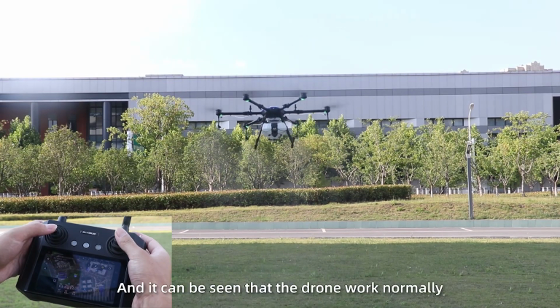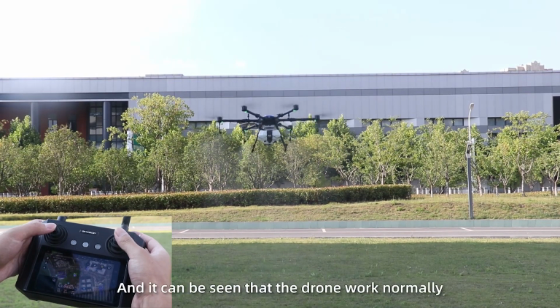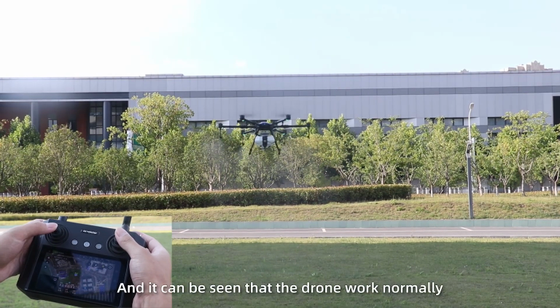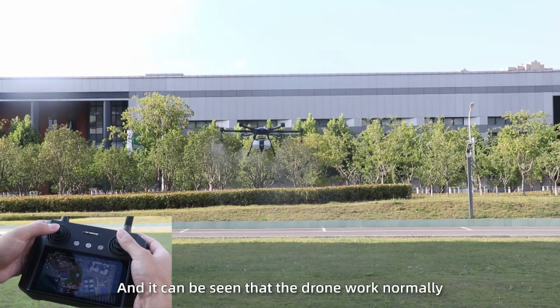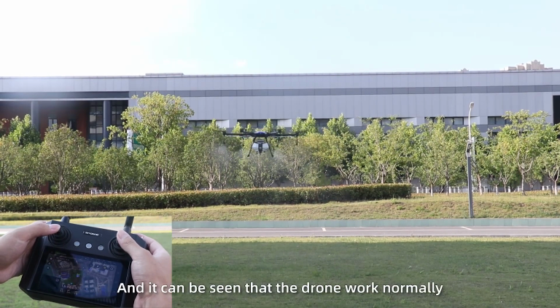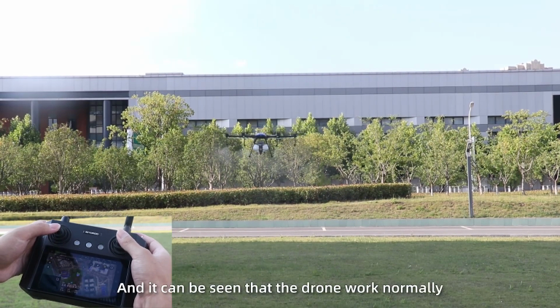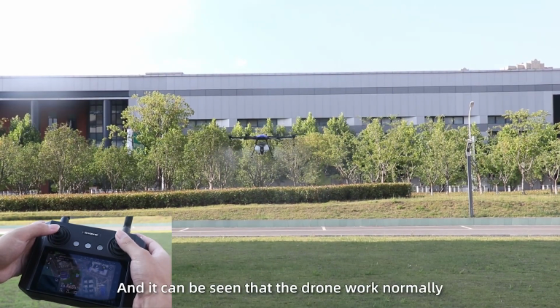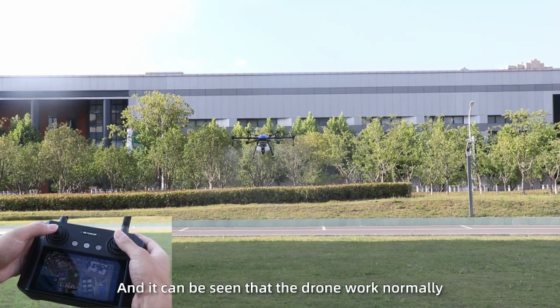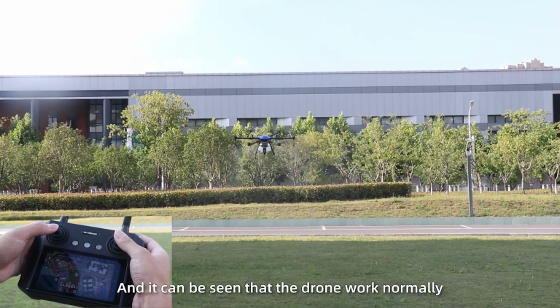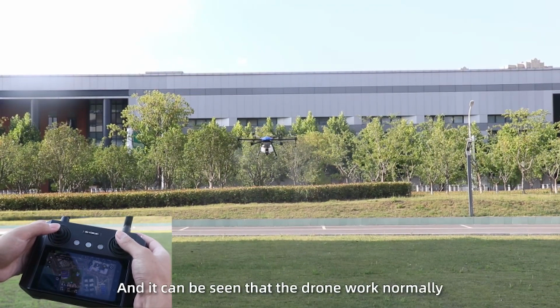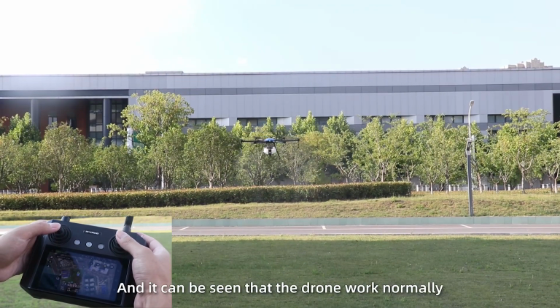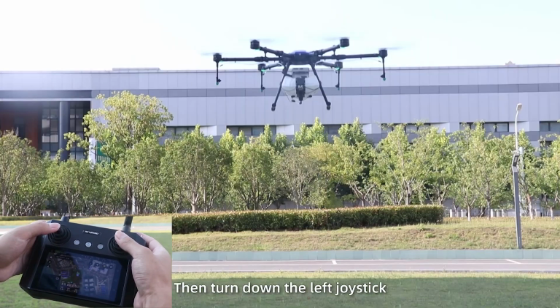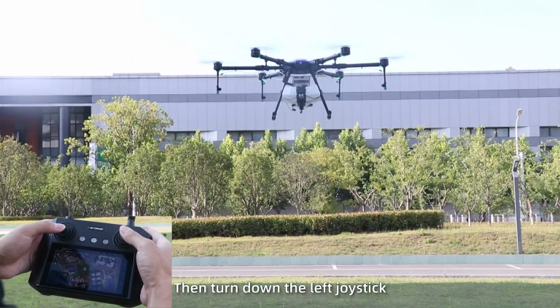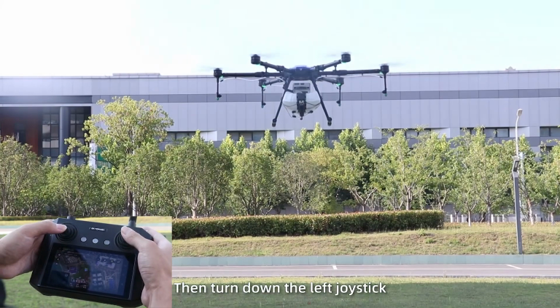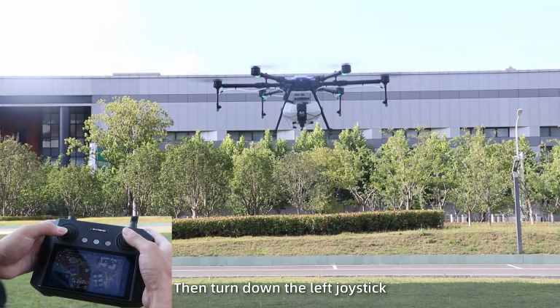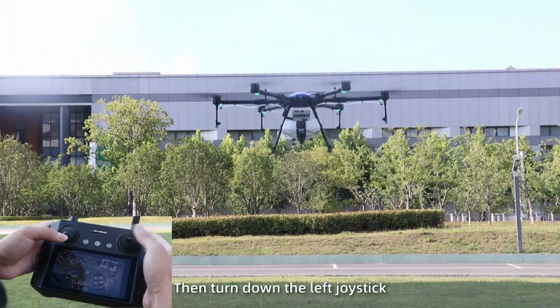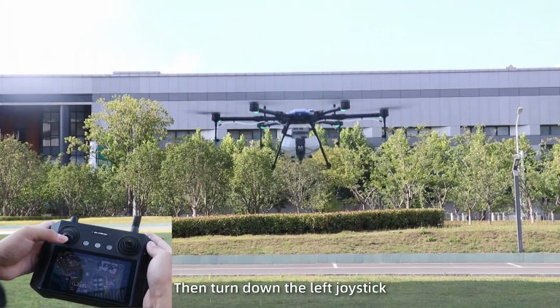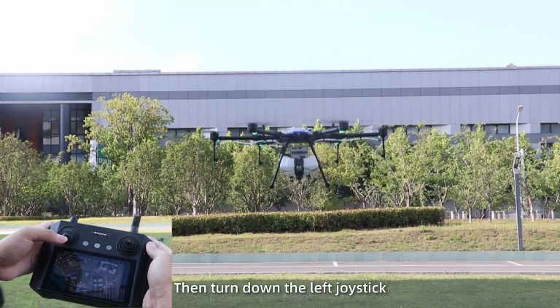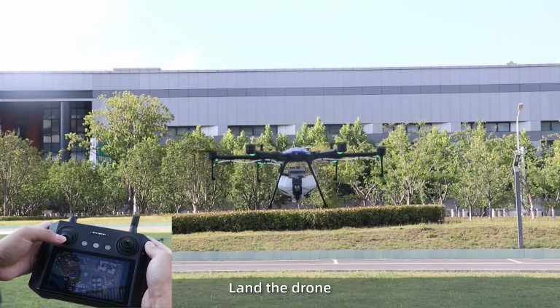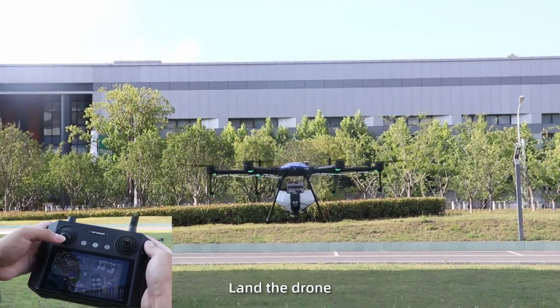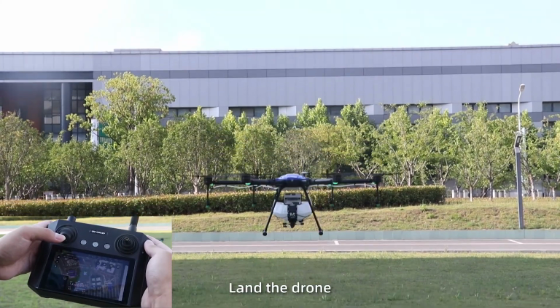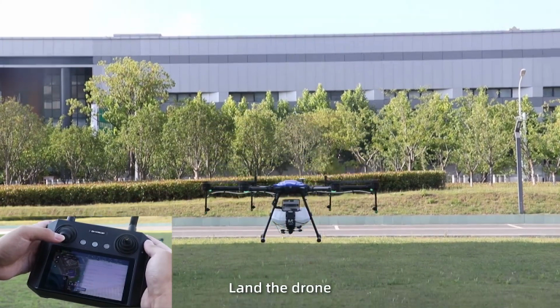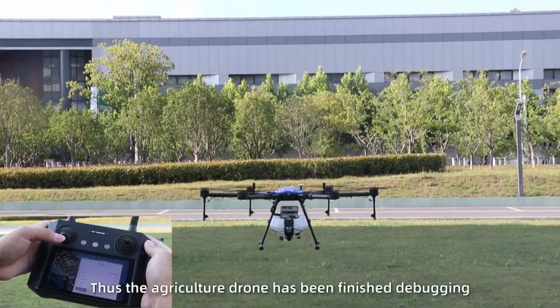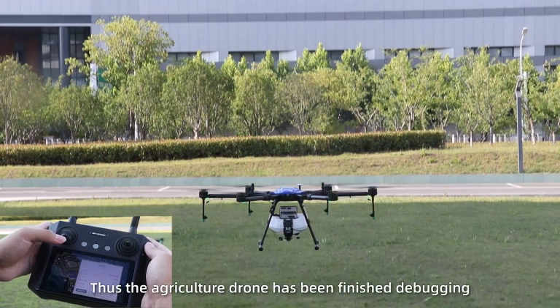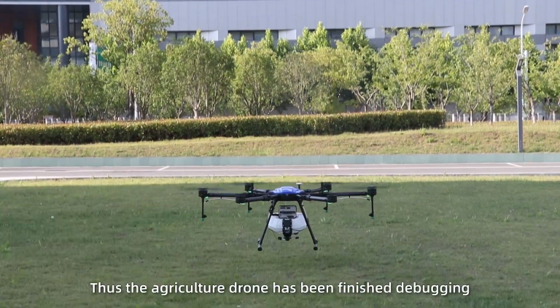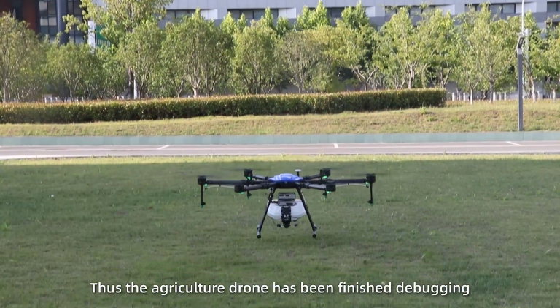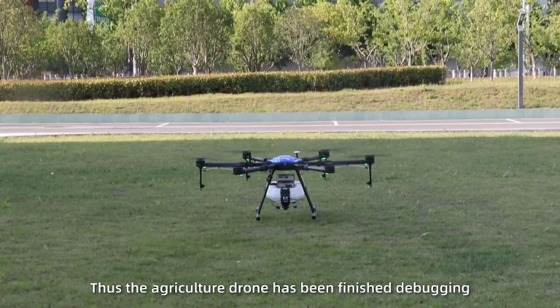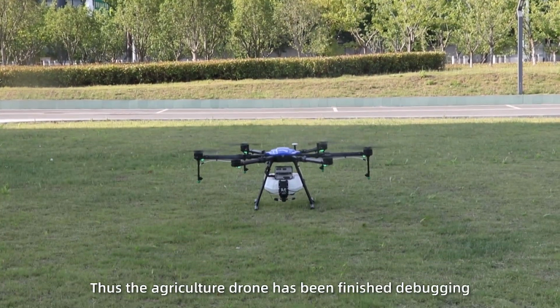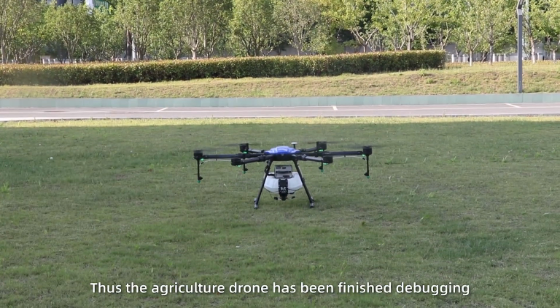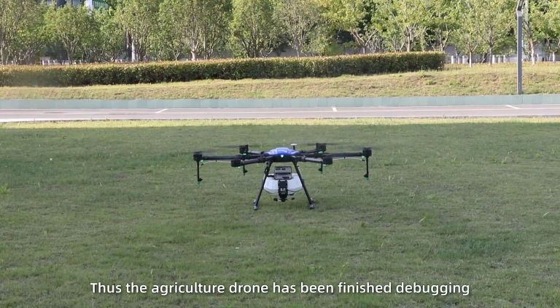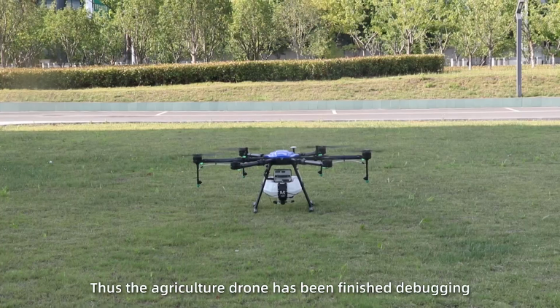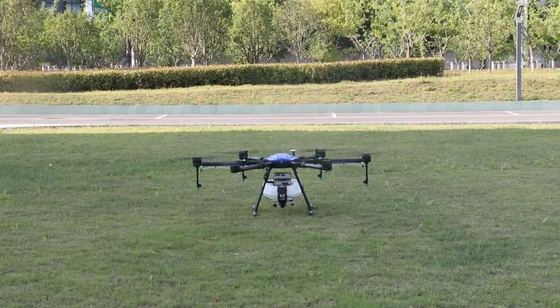Click the A button to spray, and it can be seen that the drone works normally. Then turn down the left joystick to land the drone. Thus, the AgriCulture drone has finished debugging.